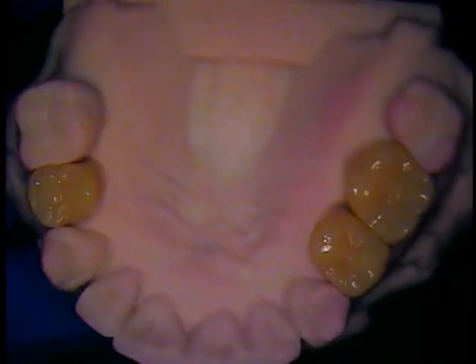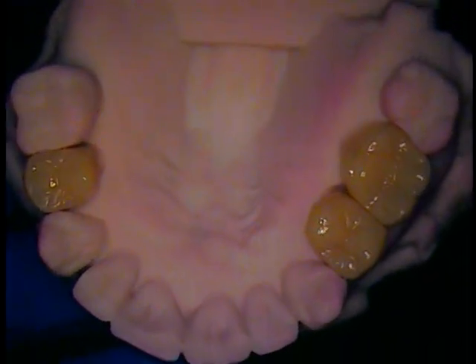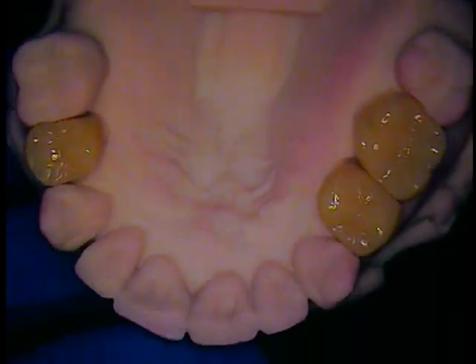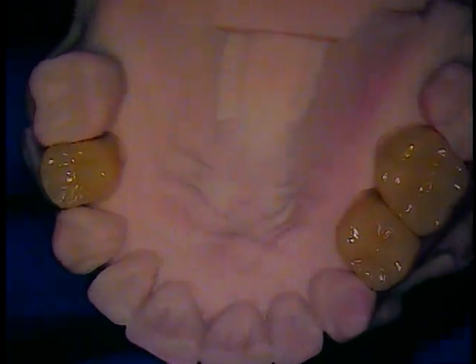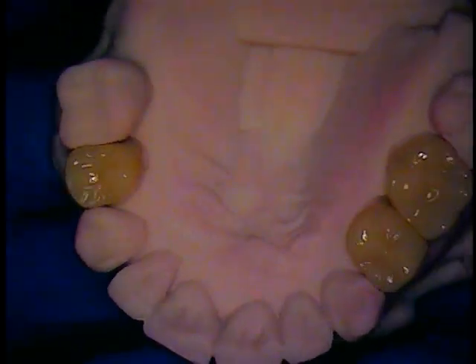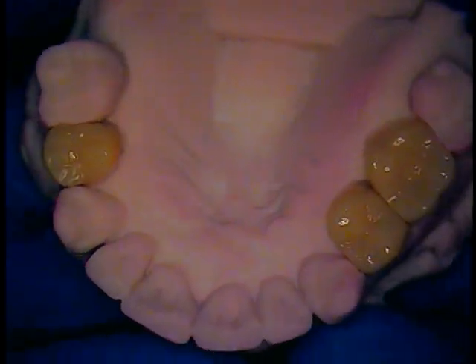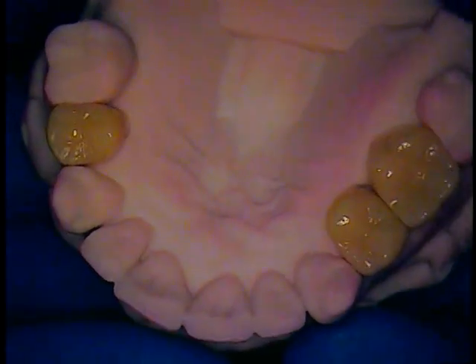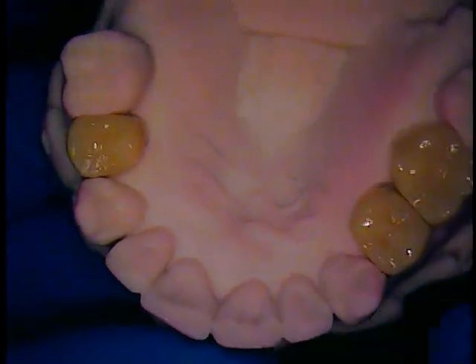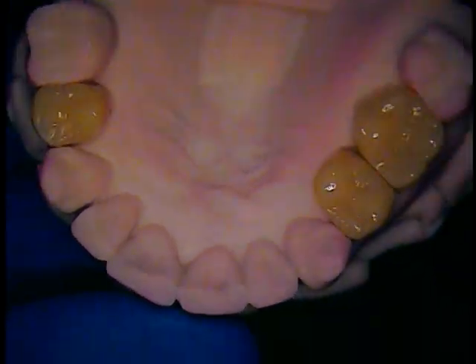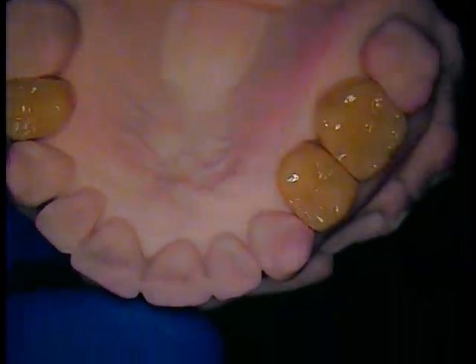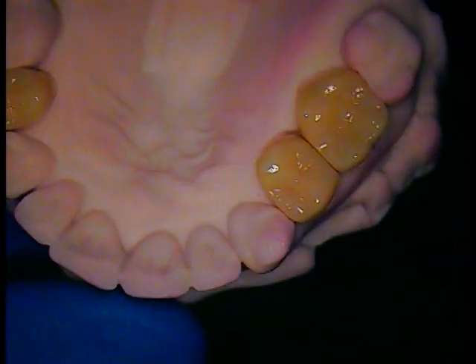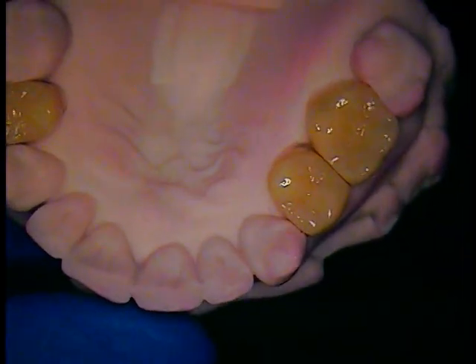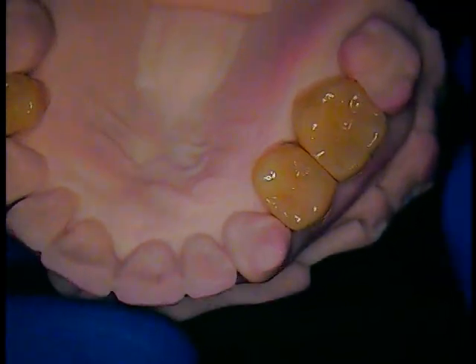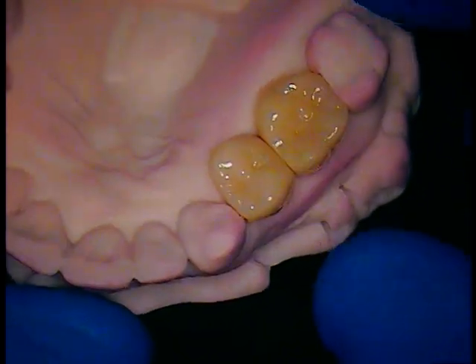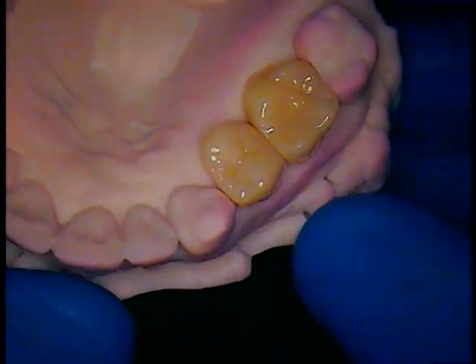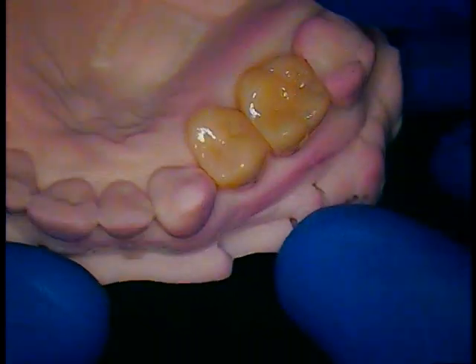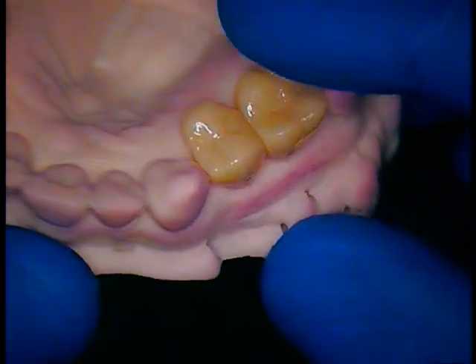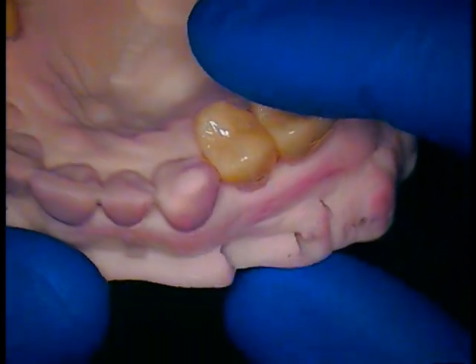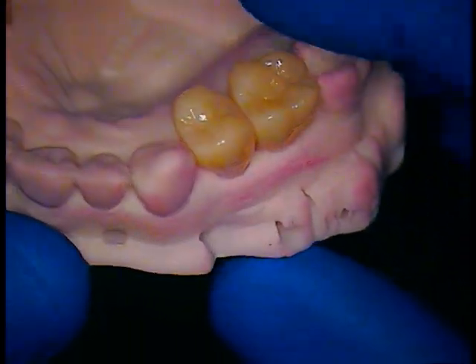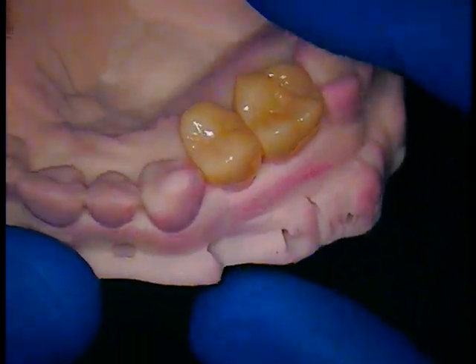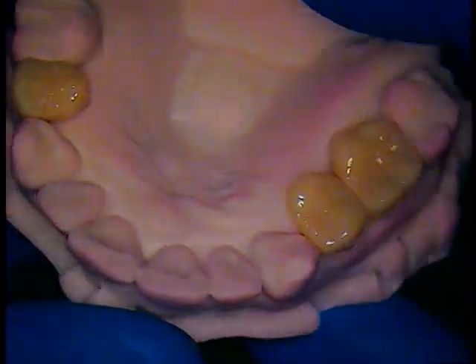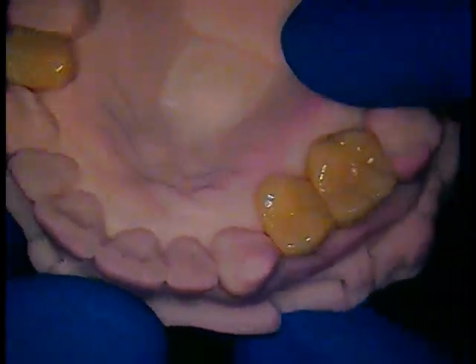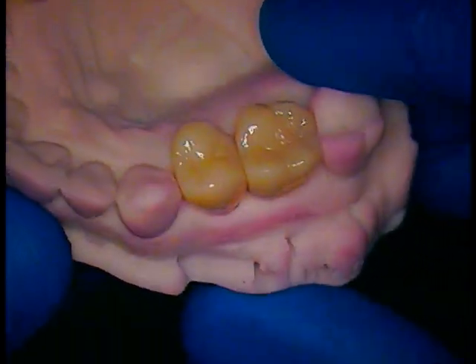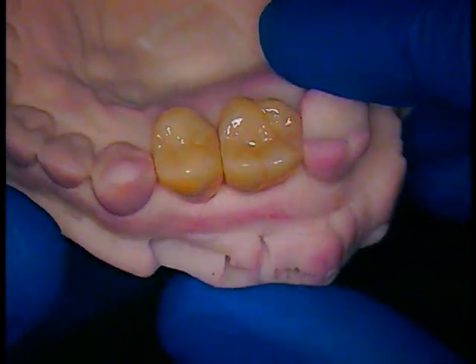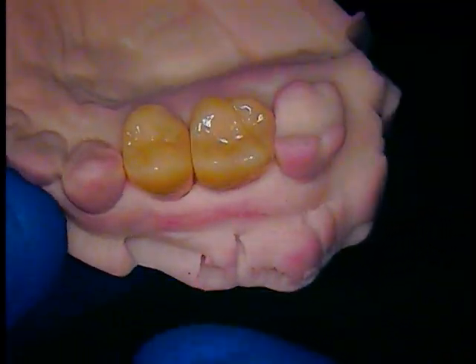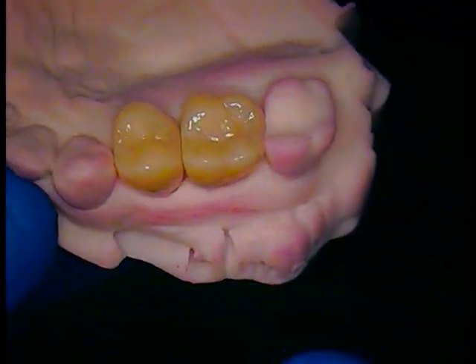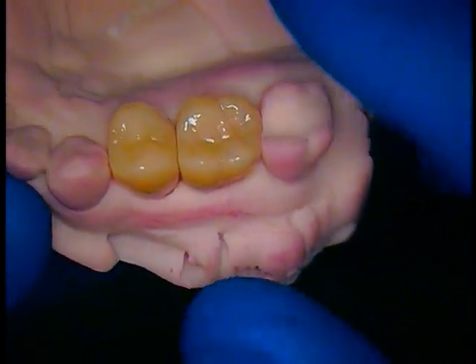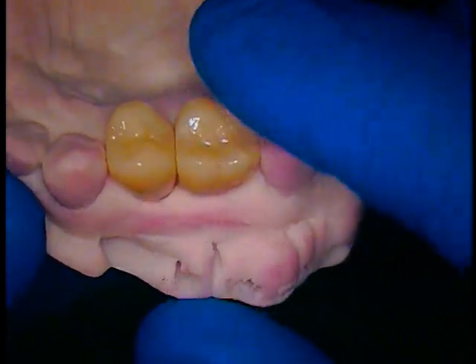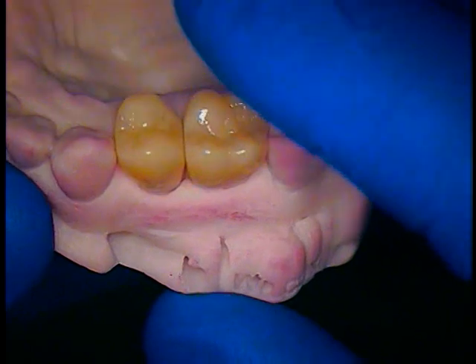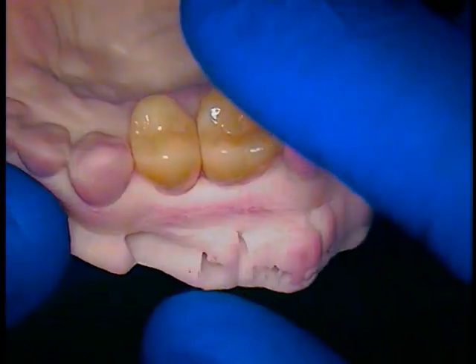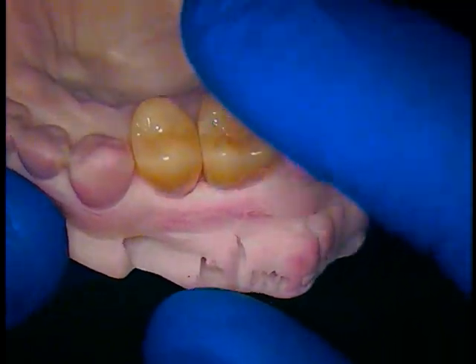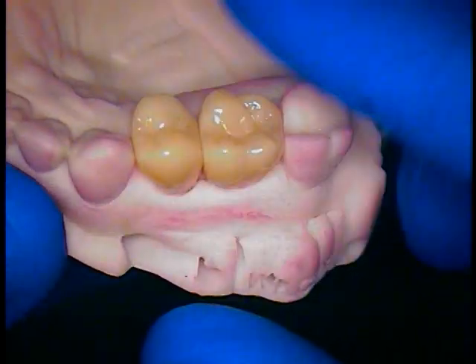We're back. This is Dr. Jerry Cuomo. I'm here in my Boca Raton office. It's all about cementation today — we're going to cement these crowns into place. First and foremost, the upper right side.